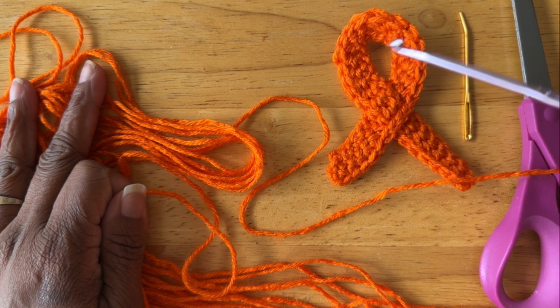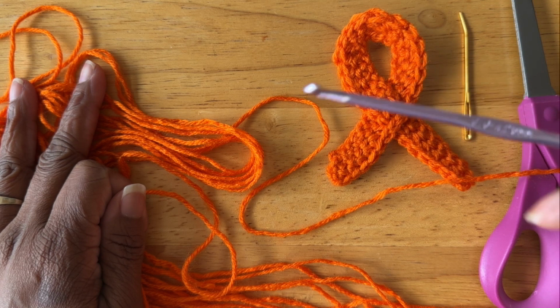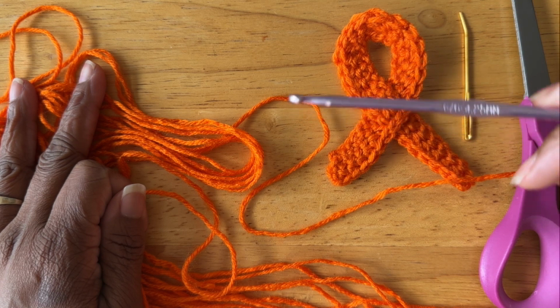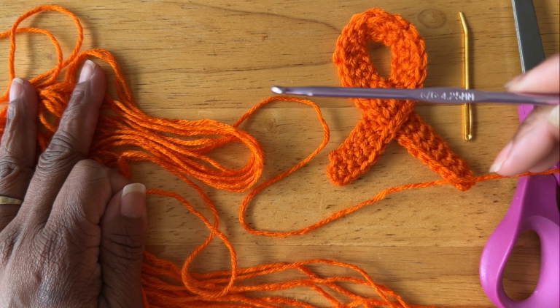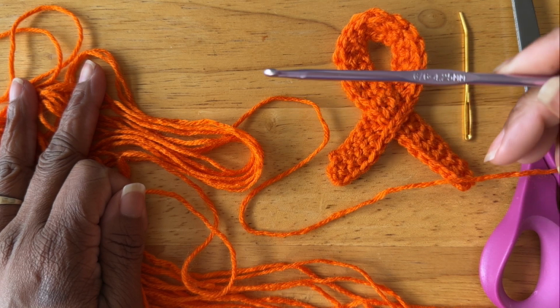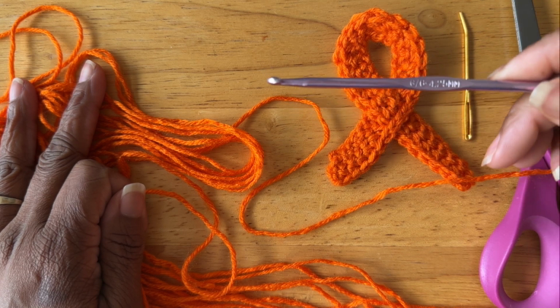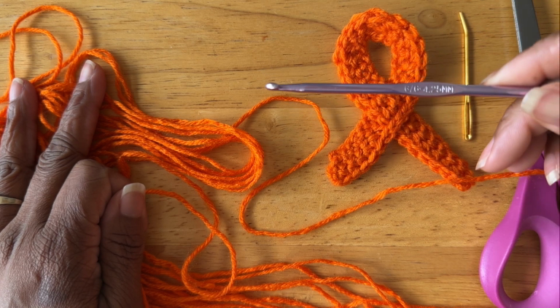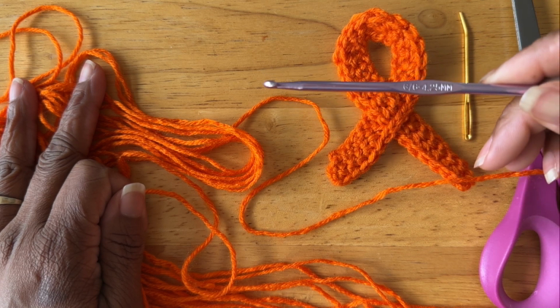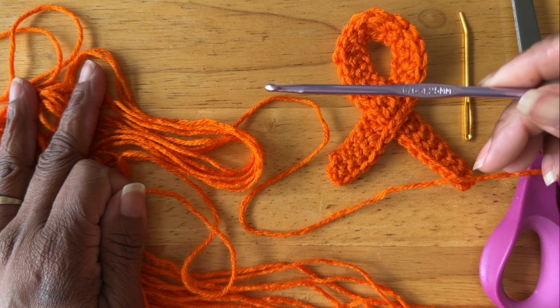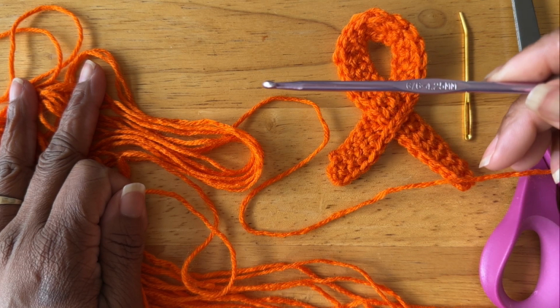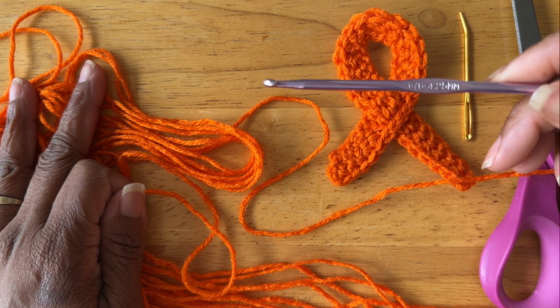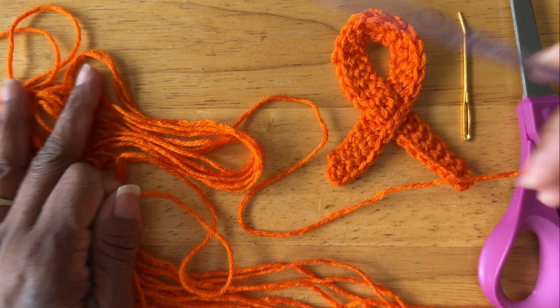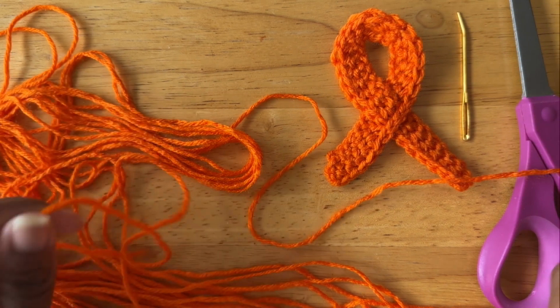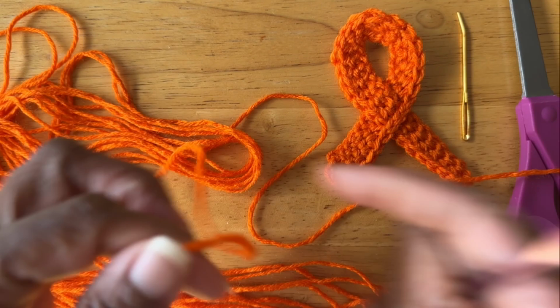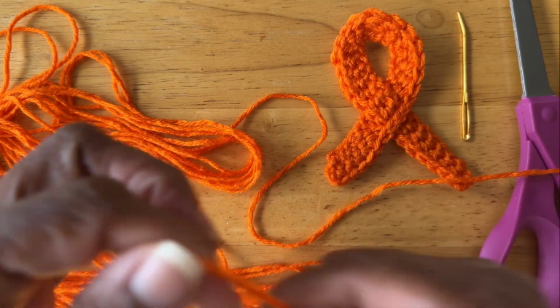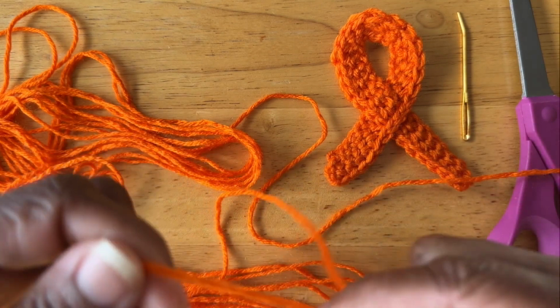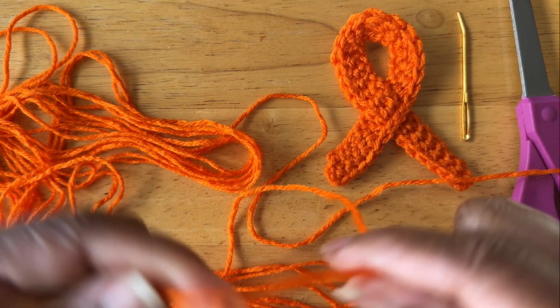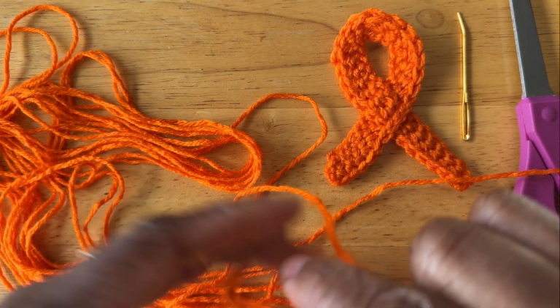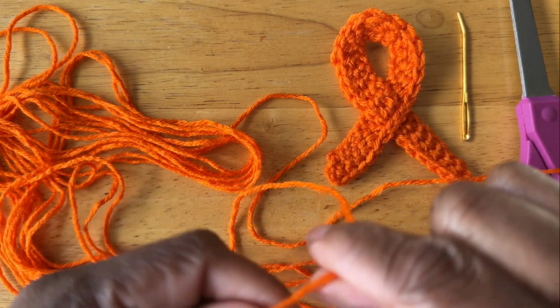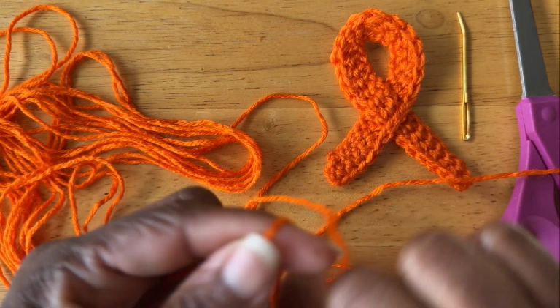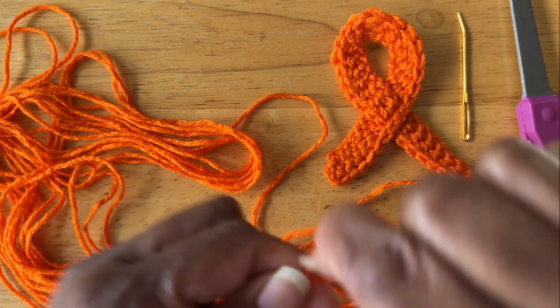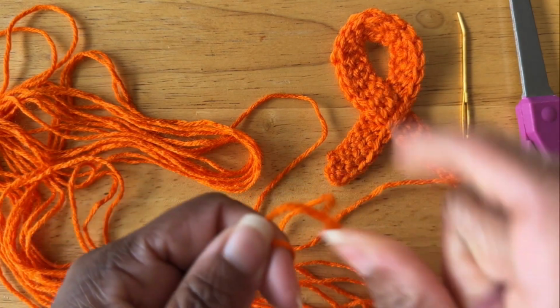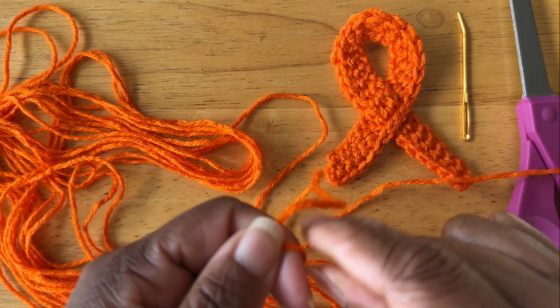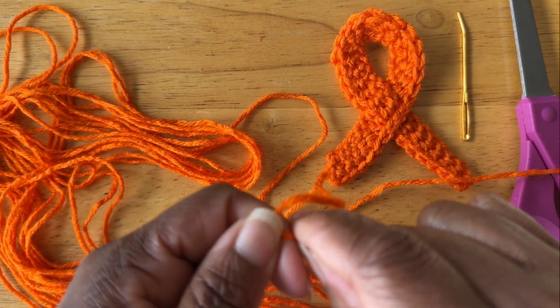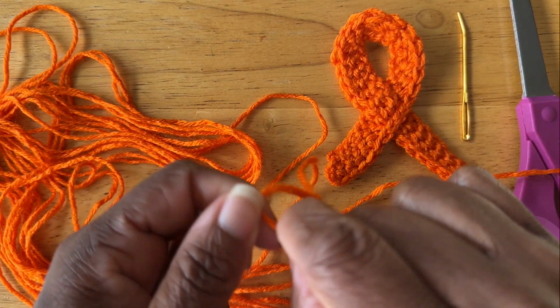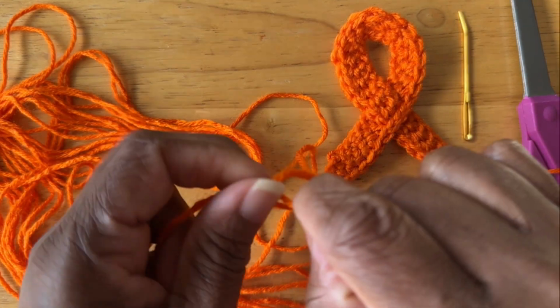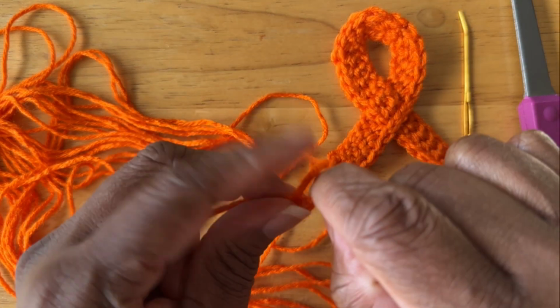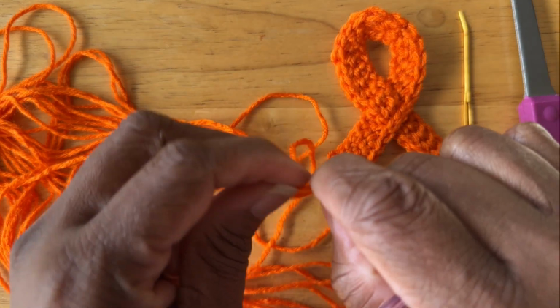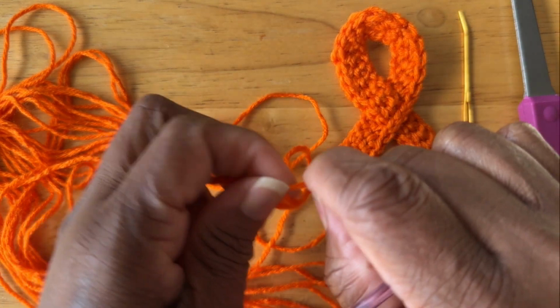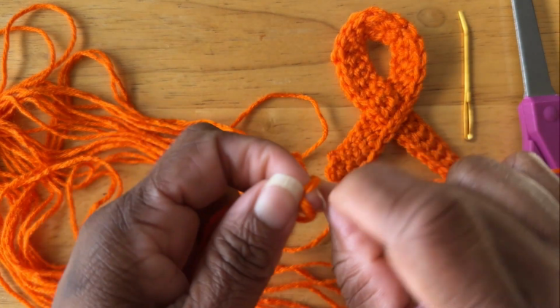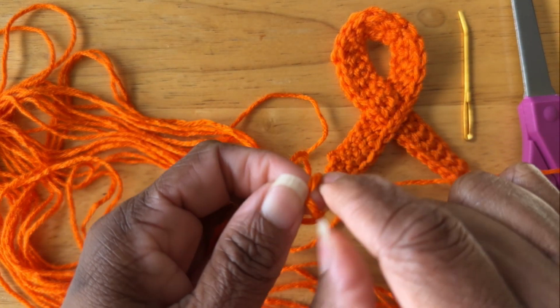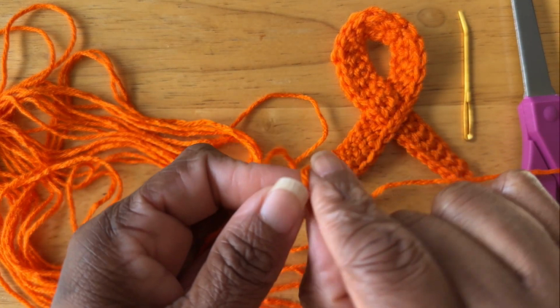I am using a hook size G. You can pick whatever hook you need that's according to the yarn. A darning needle and scissors are needed as well.